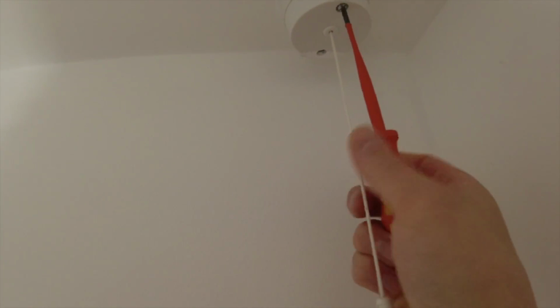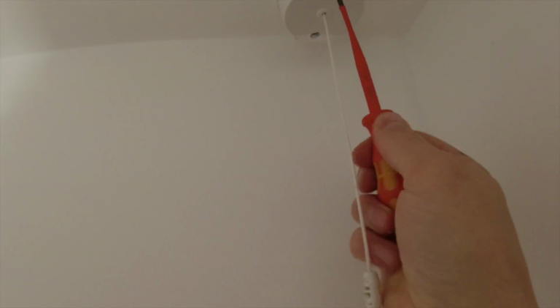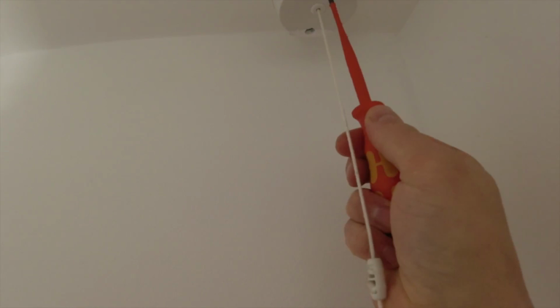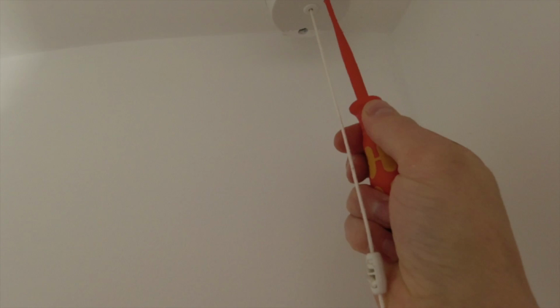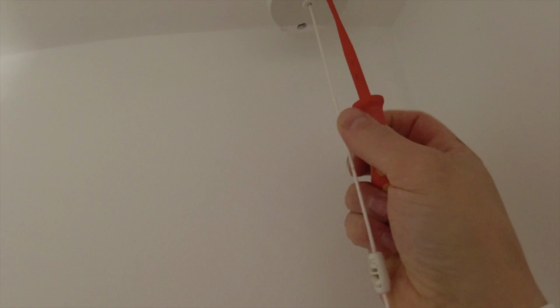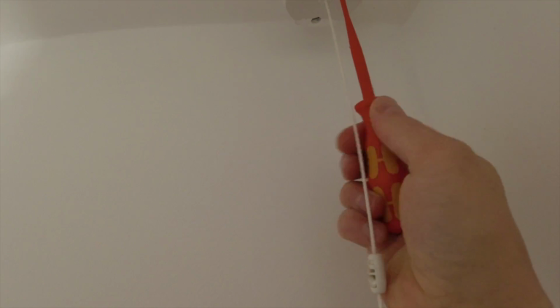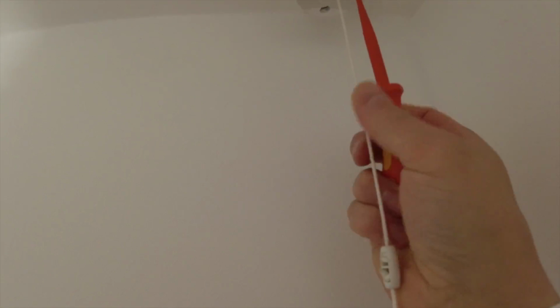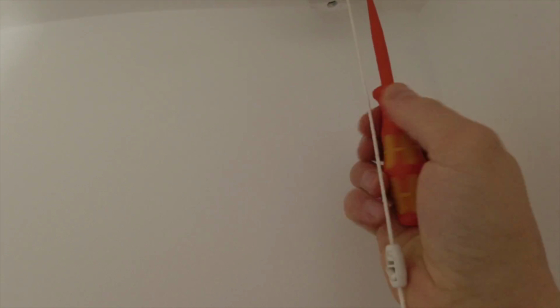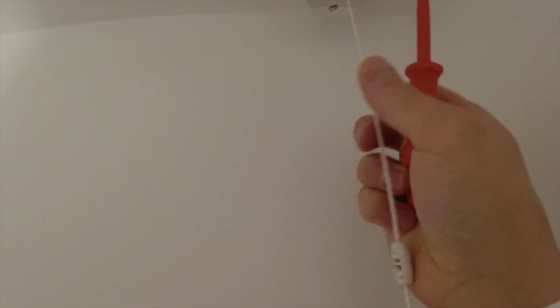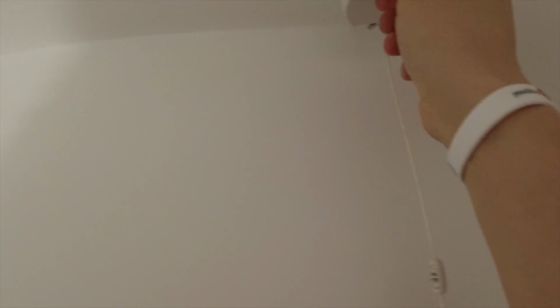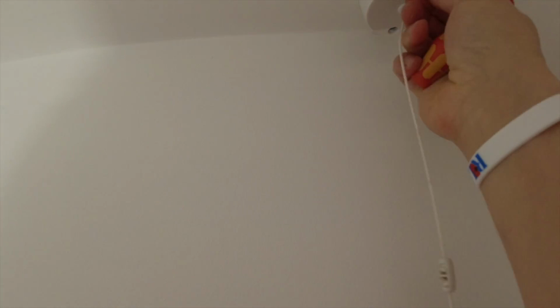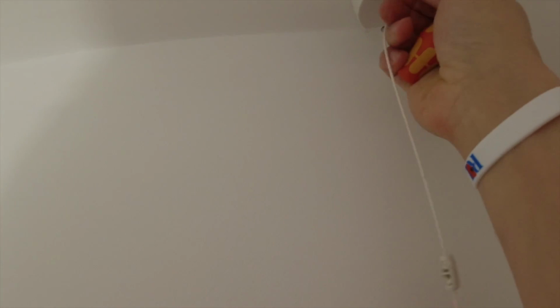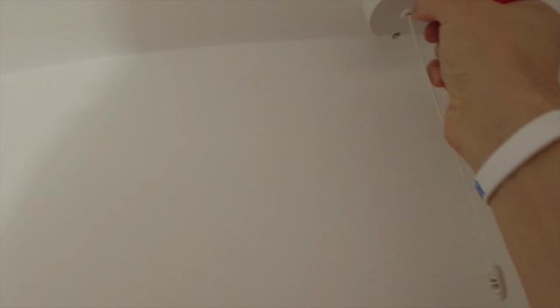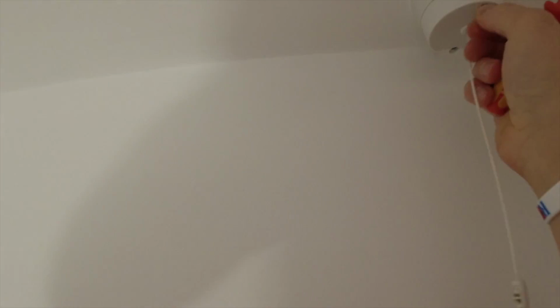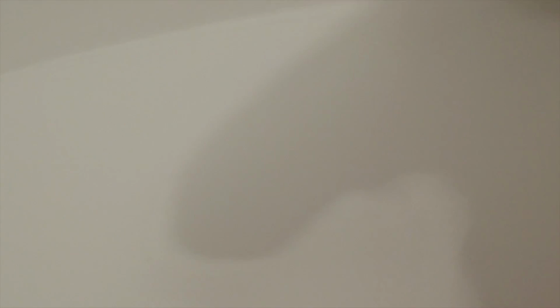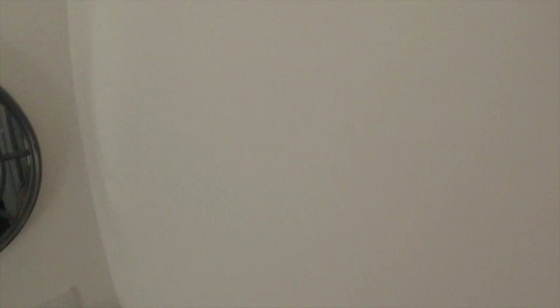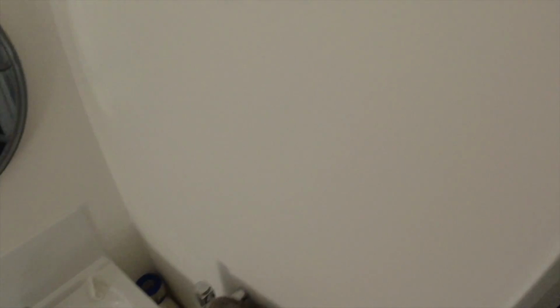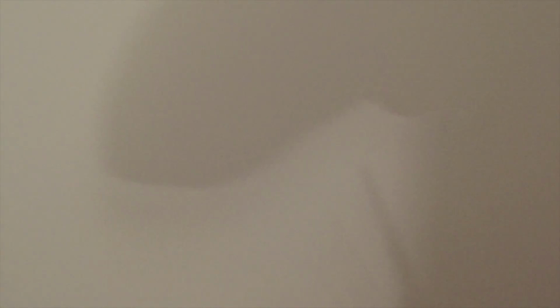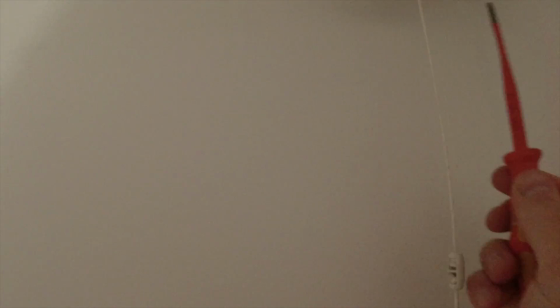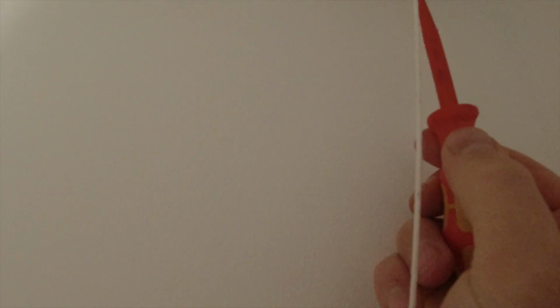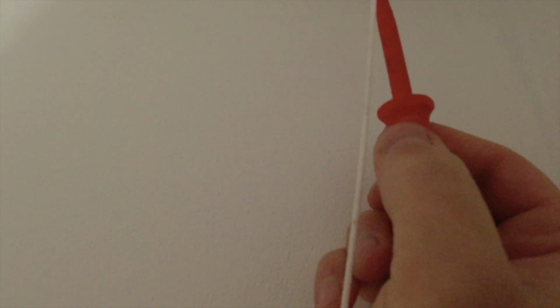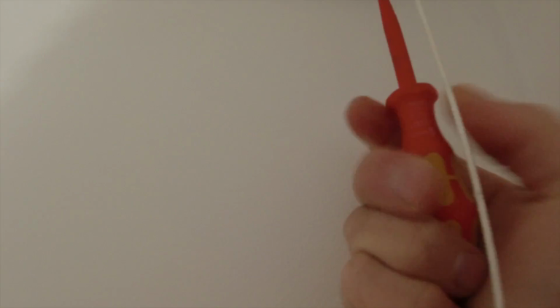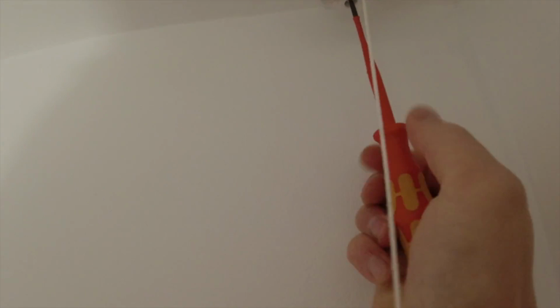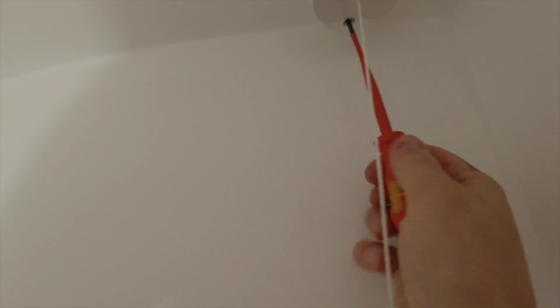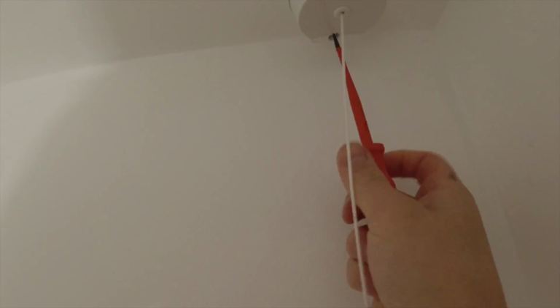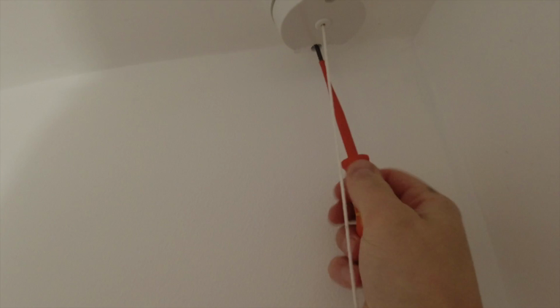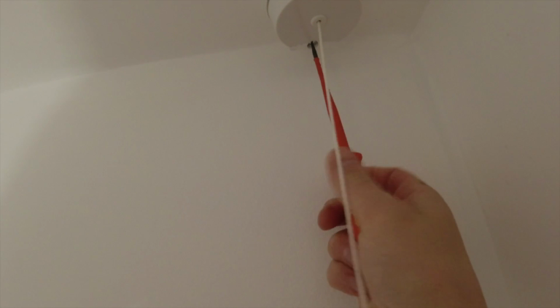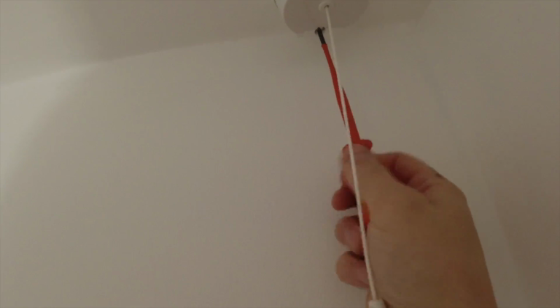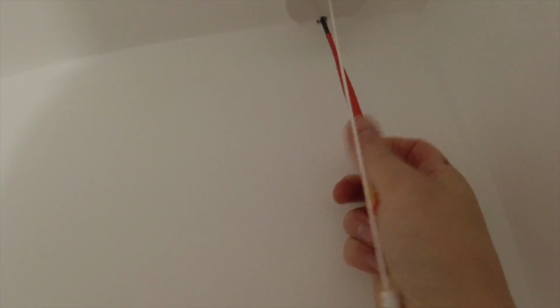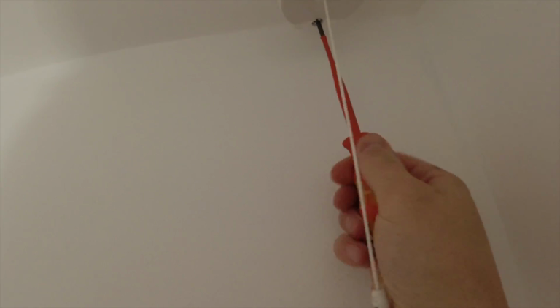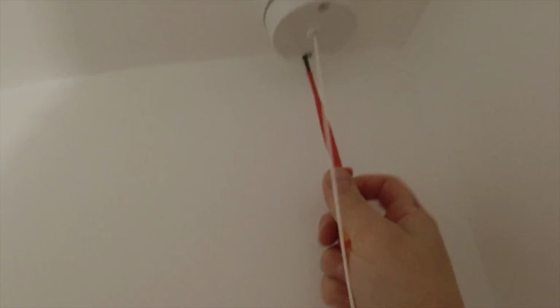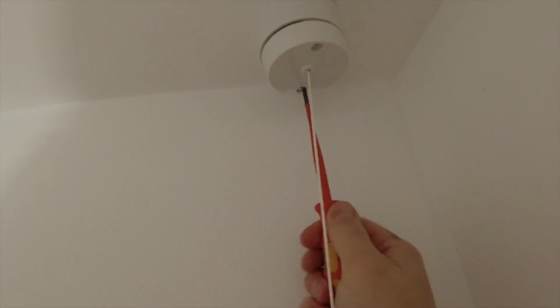I'm getting rid of this pull cord anyway, so it doesn't matter if this has pulled out. Obviously if you didn't want to buy a kinetic switch, you could chop the walls out and get a new cable down to the switch. But with it being kinetic, it just saves a lot of time, energy, and money.